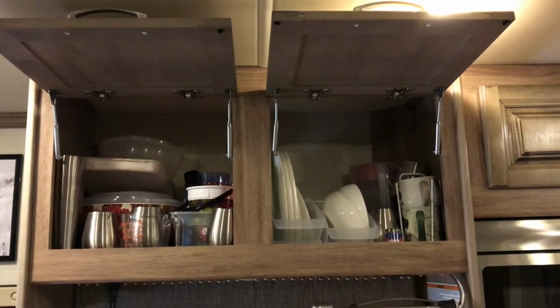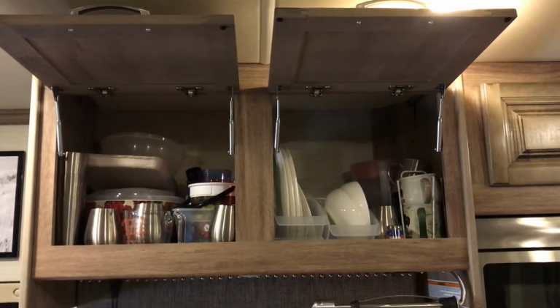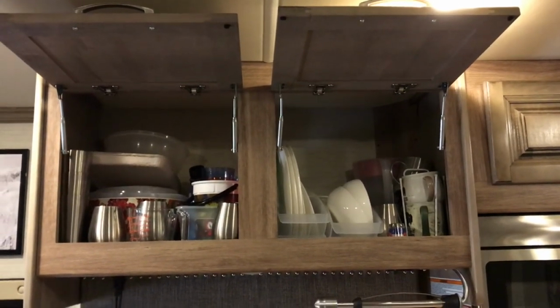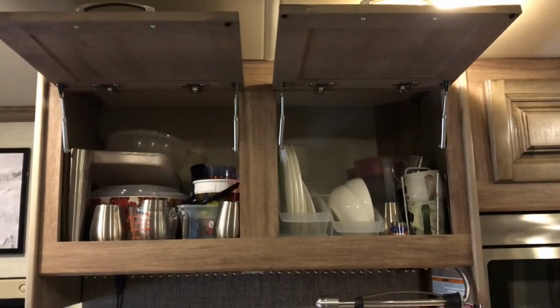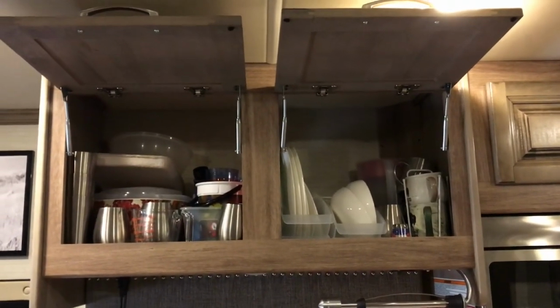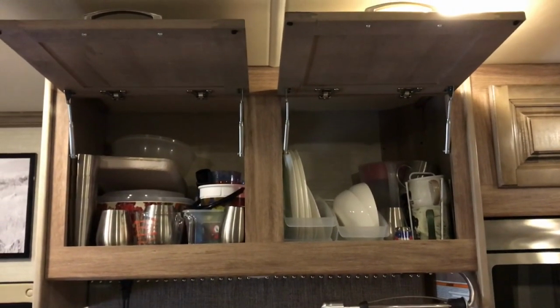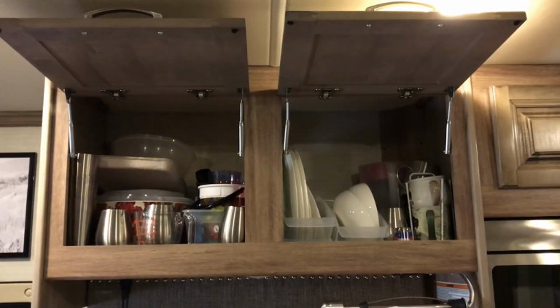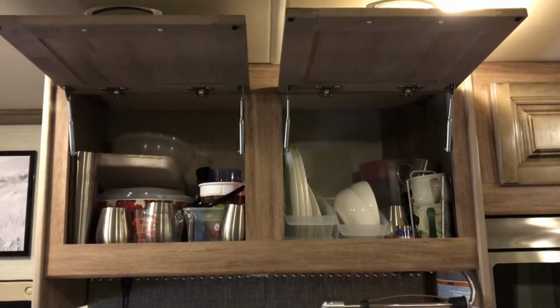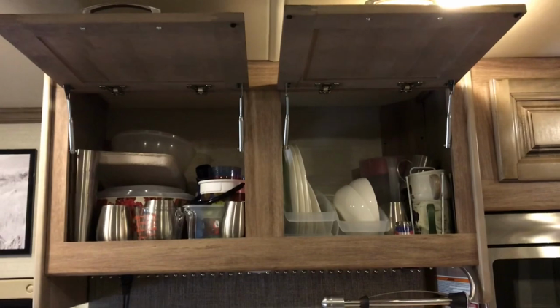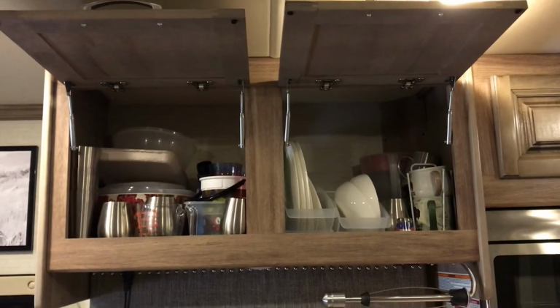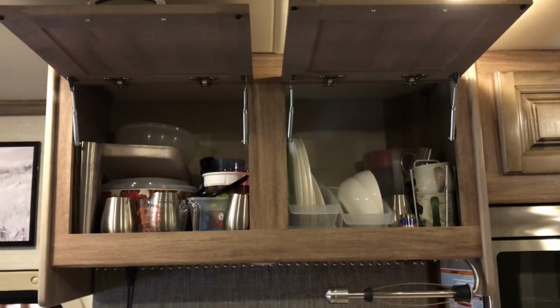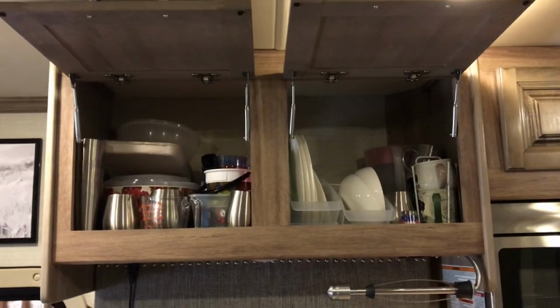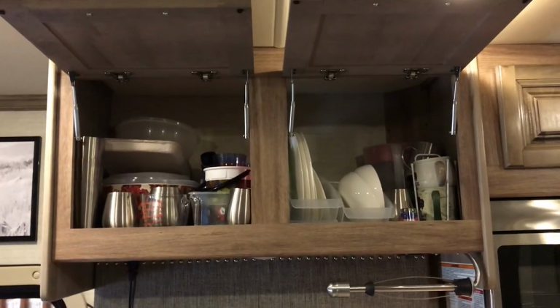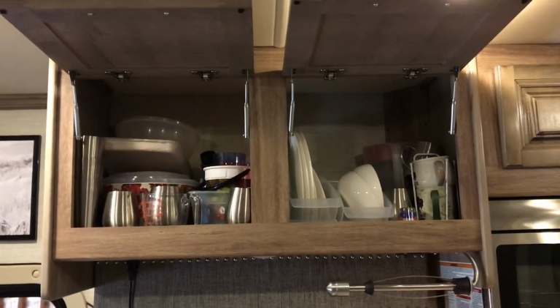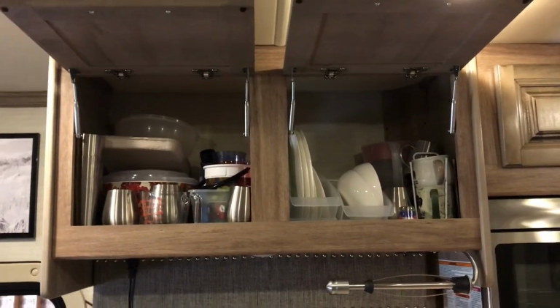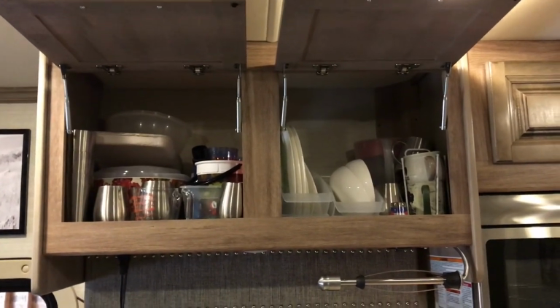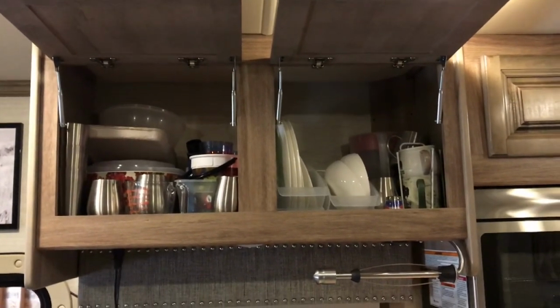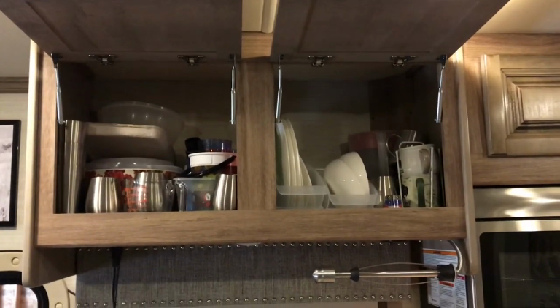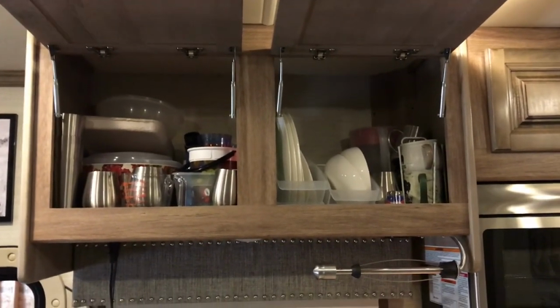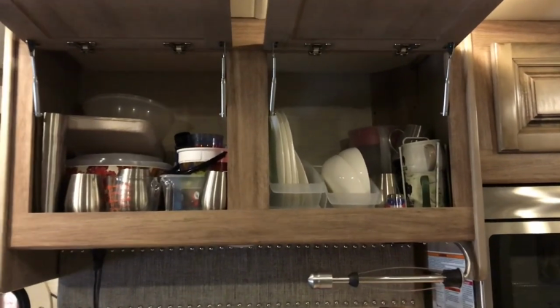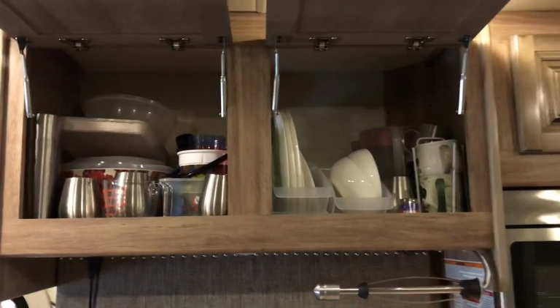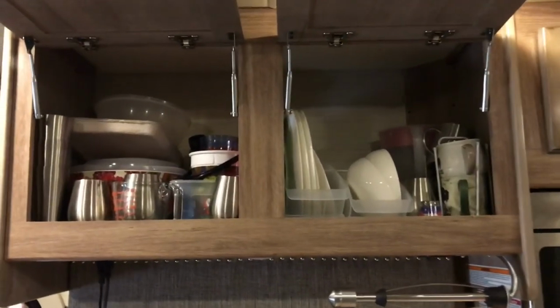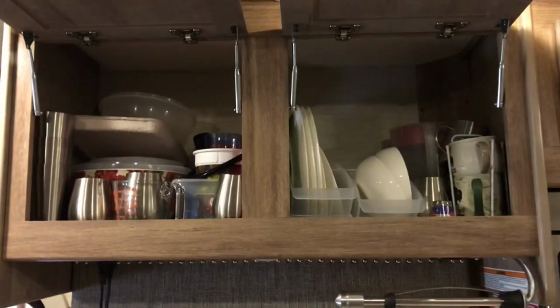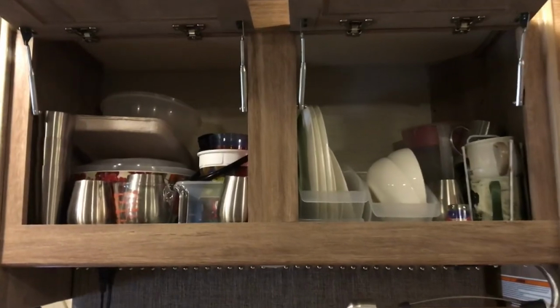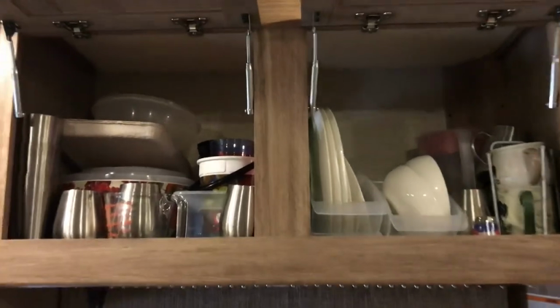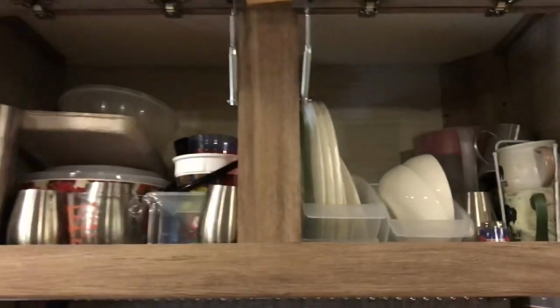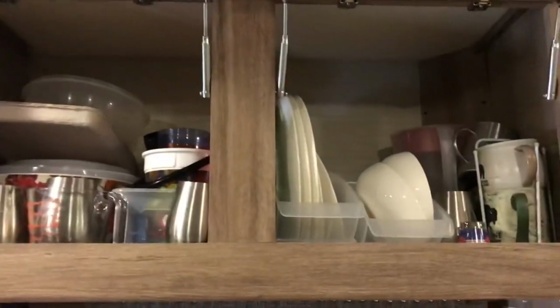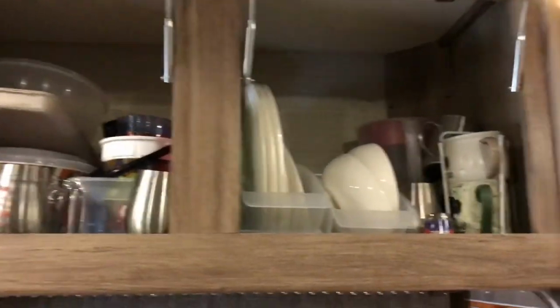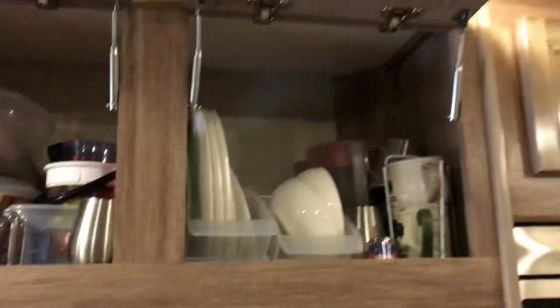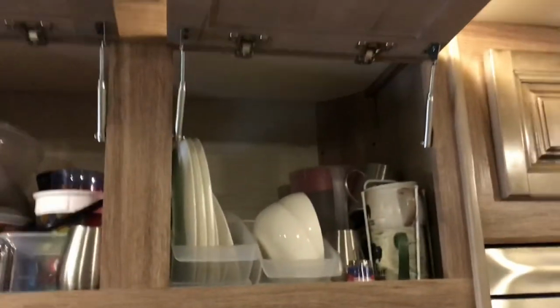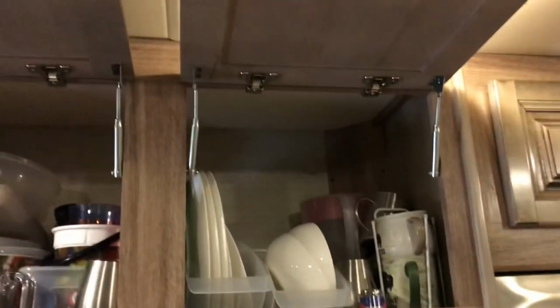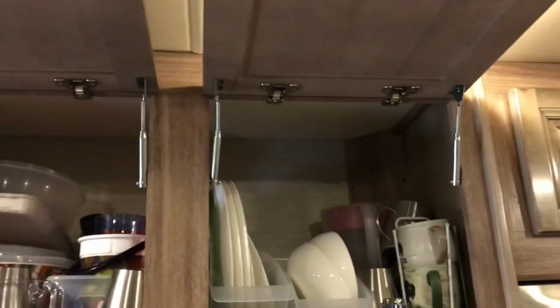I know there's always a lot of questions about what people do for storage of their dishware and drinking glasses. This is what we do — we have two cabinets above the sink in our RV.